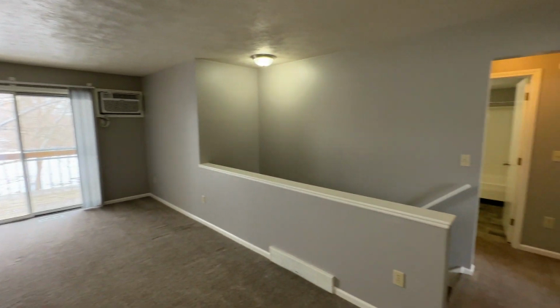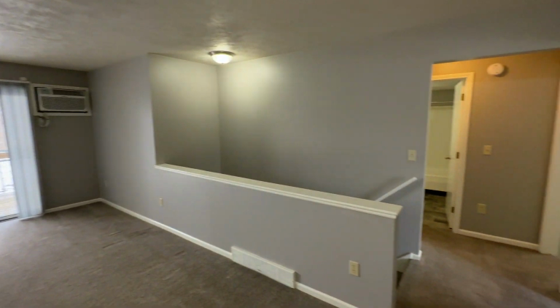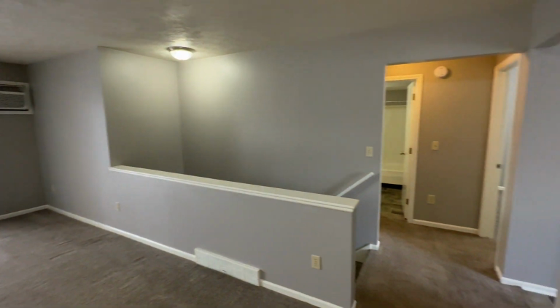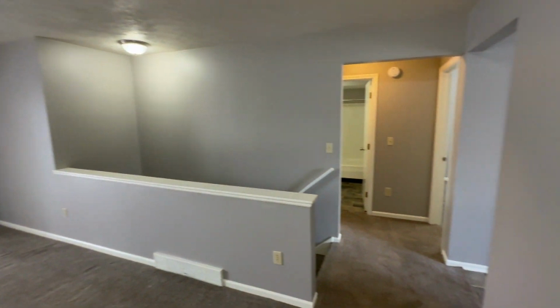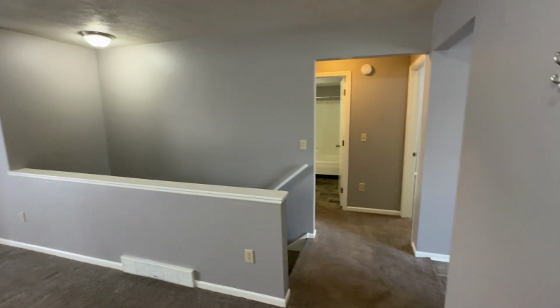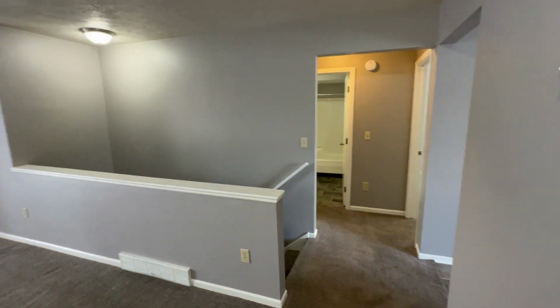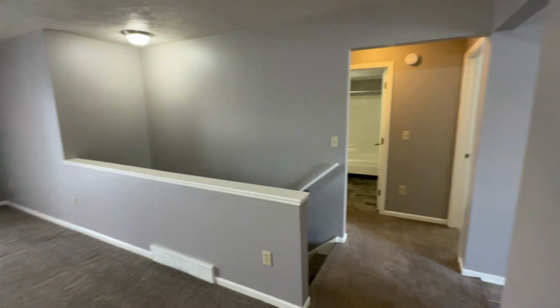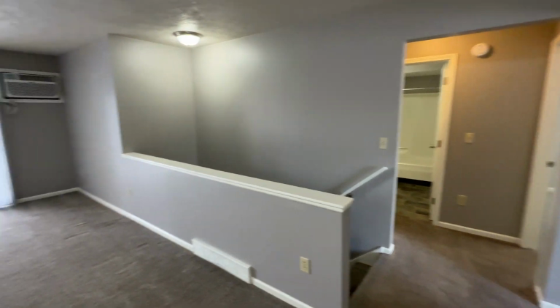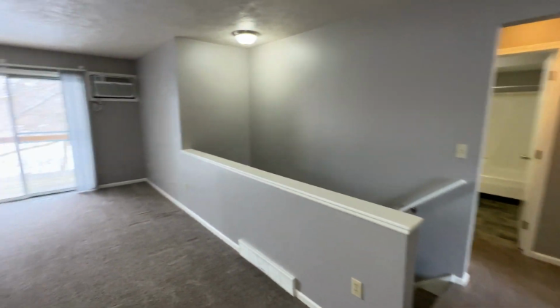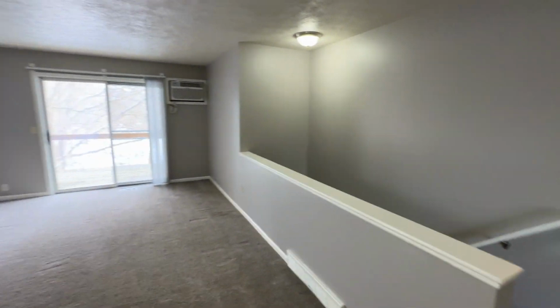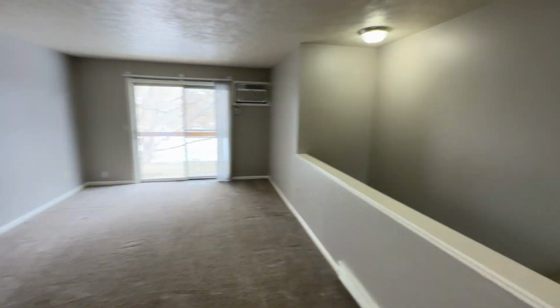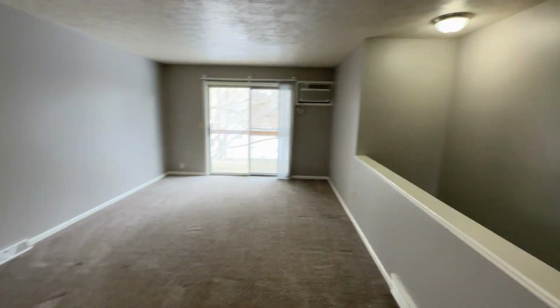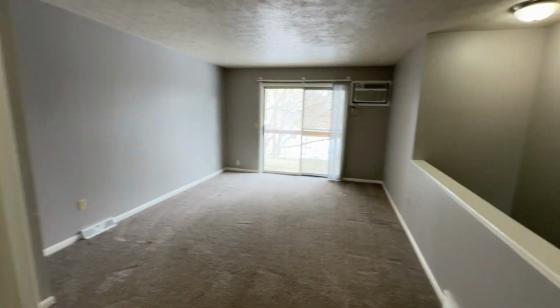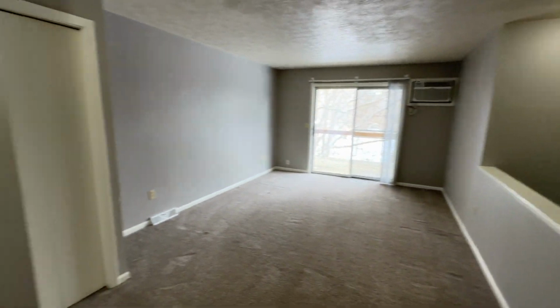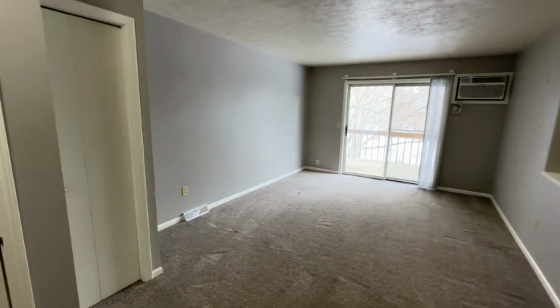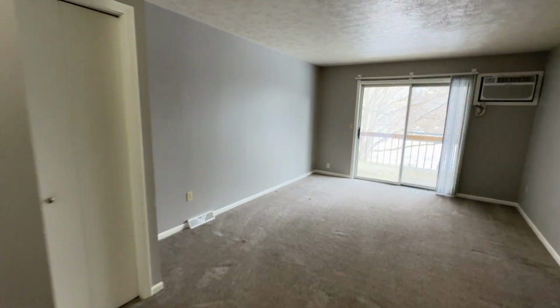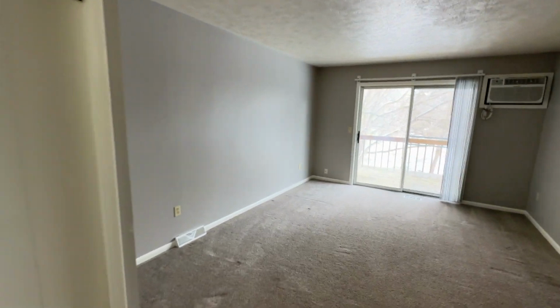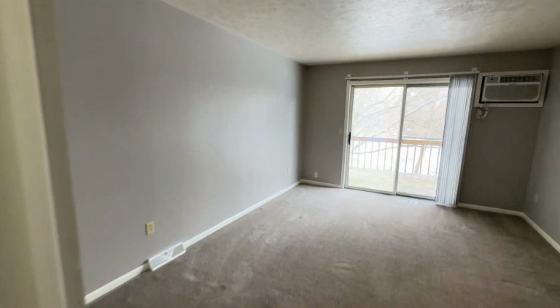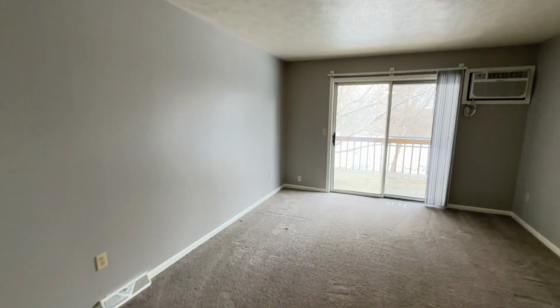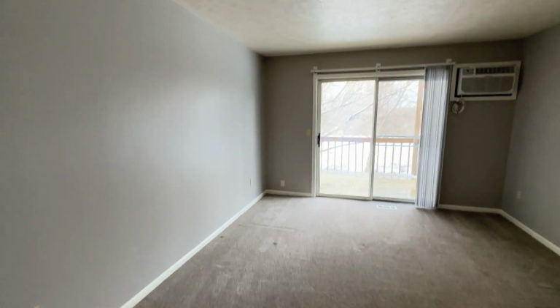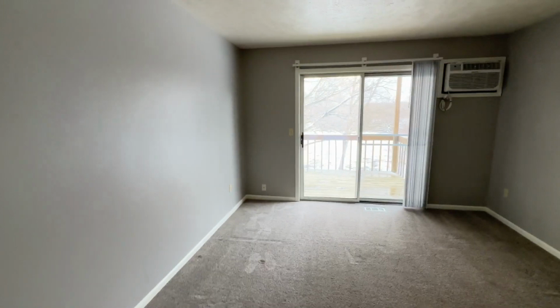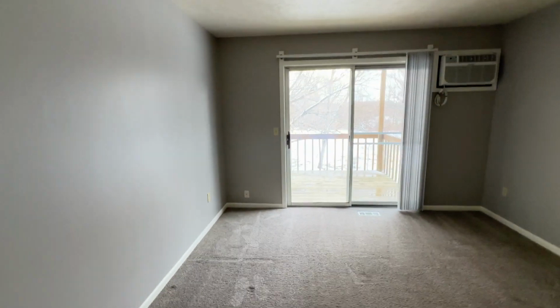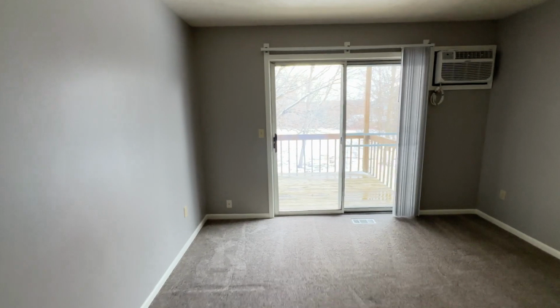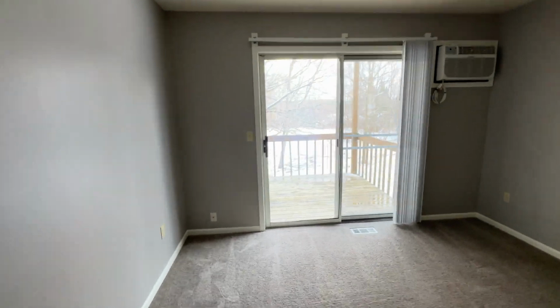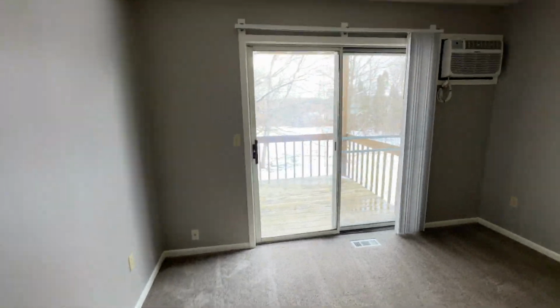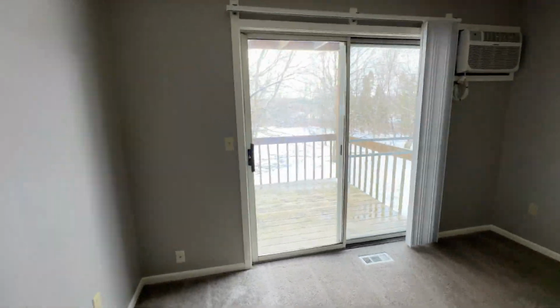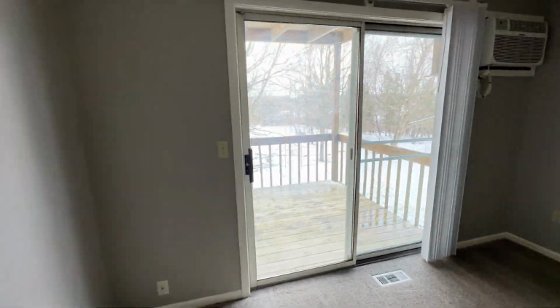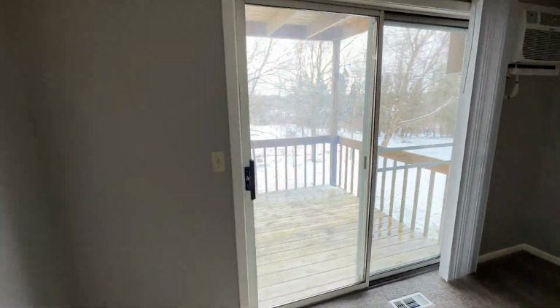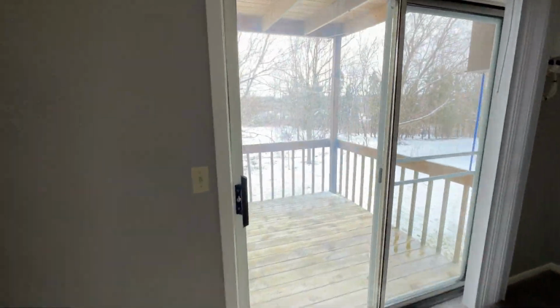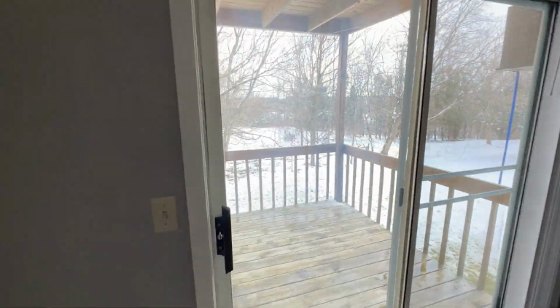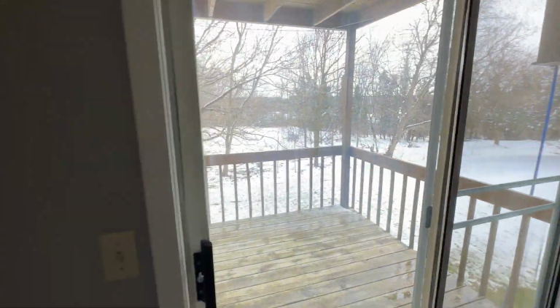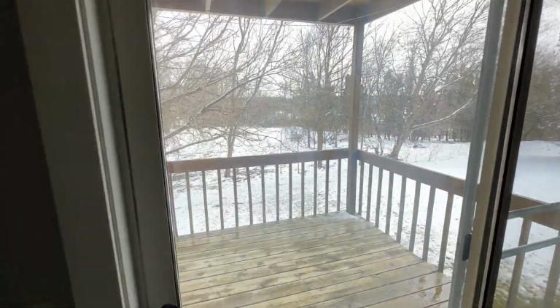You walk in the front door, you have family room, coat closet on the left, small deck out the slider.